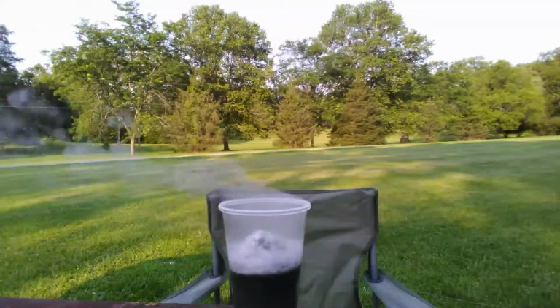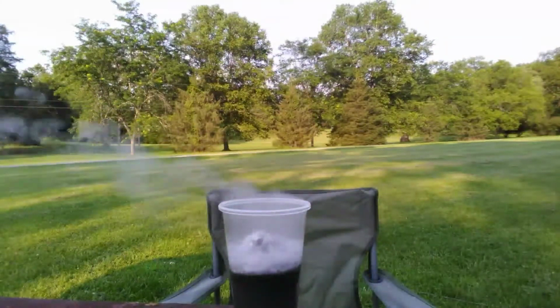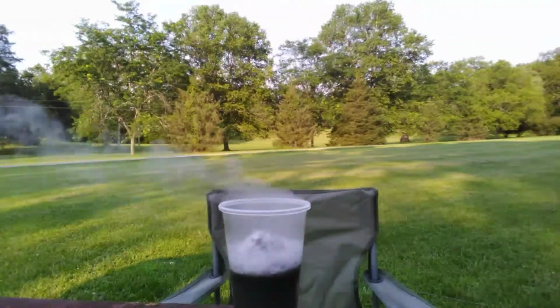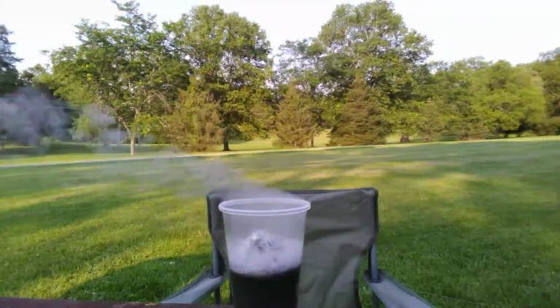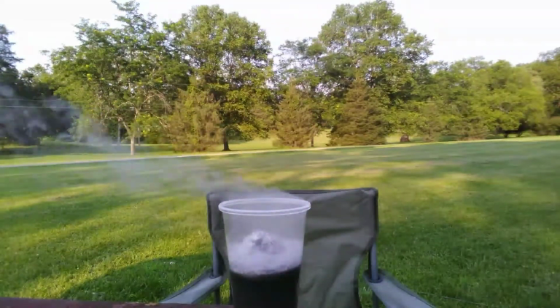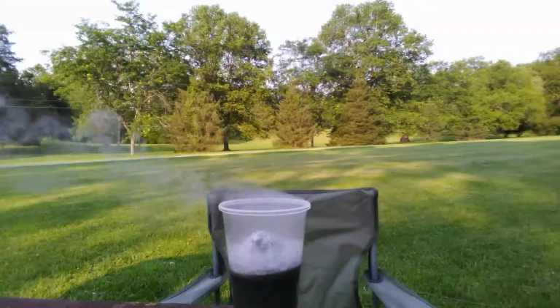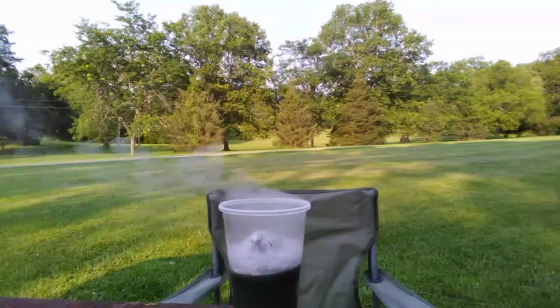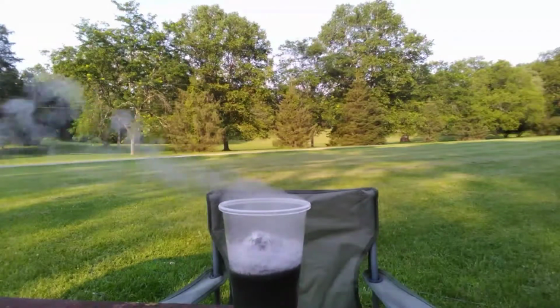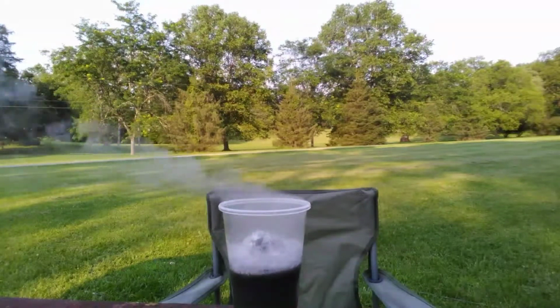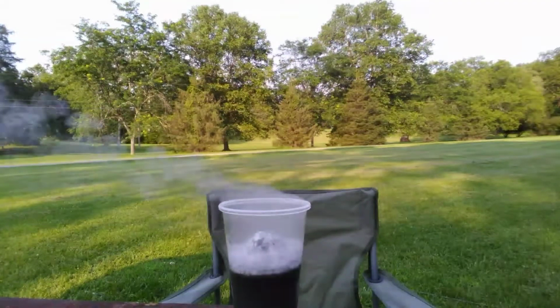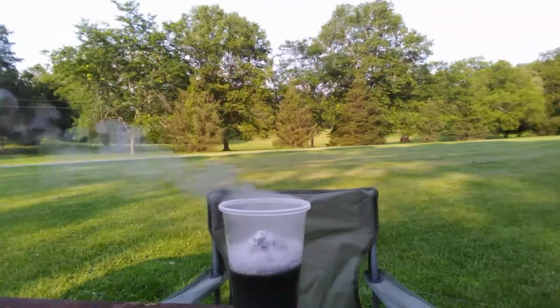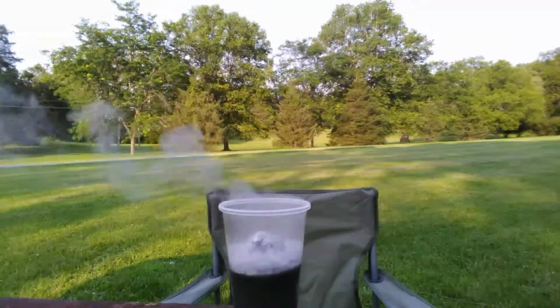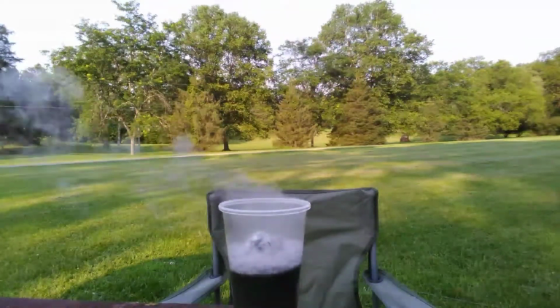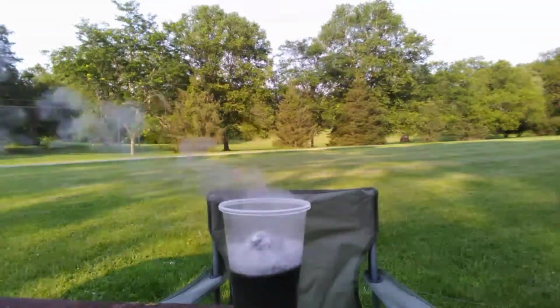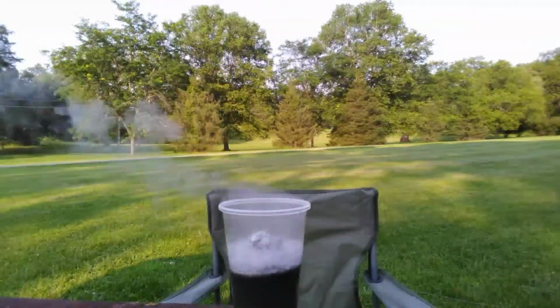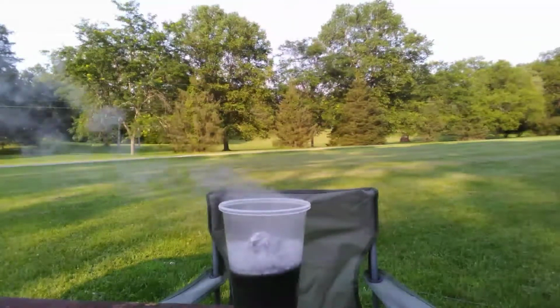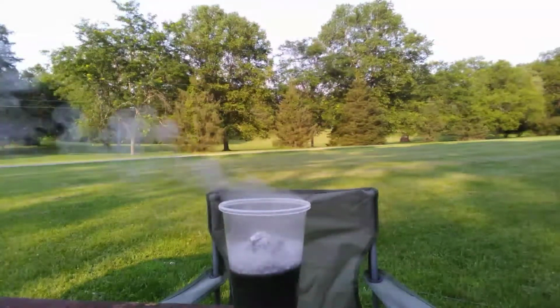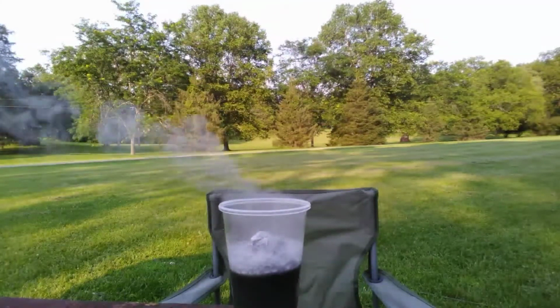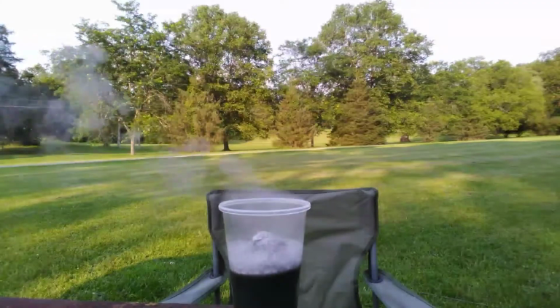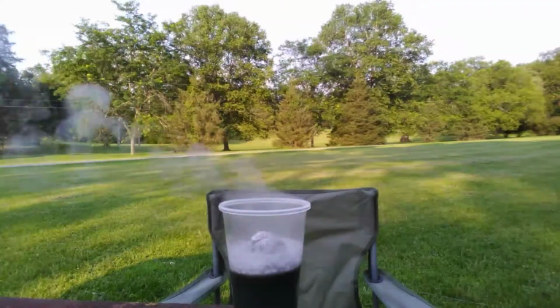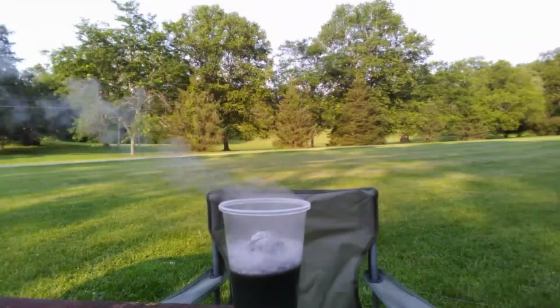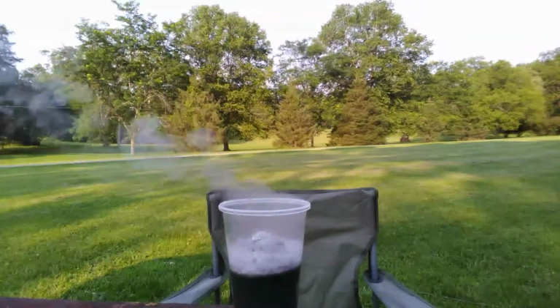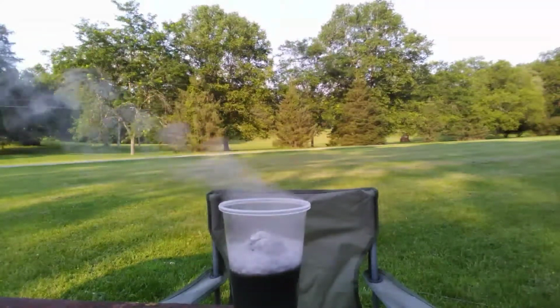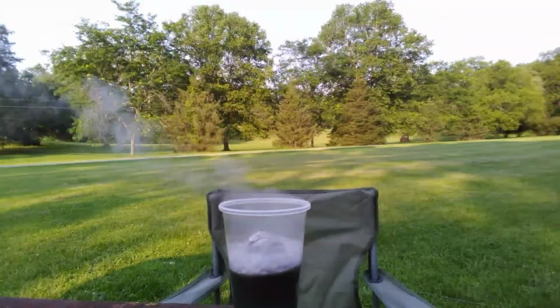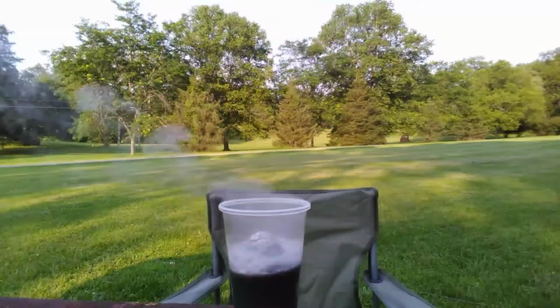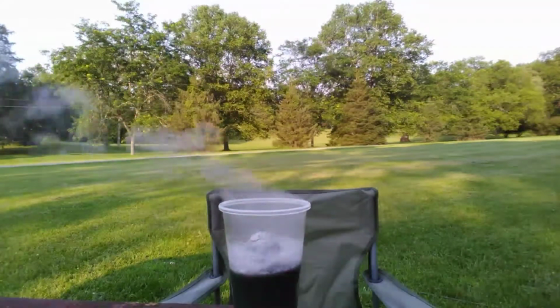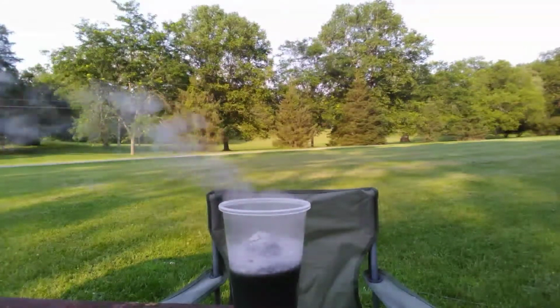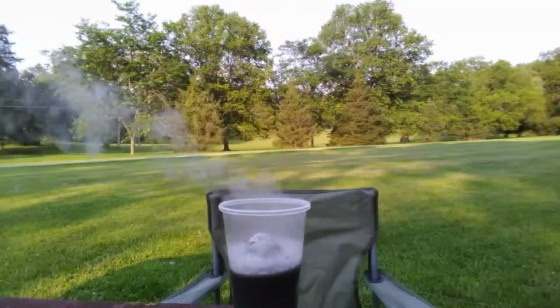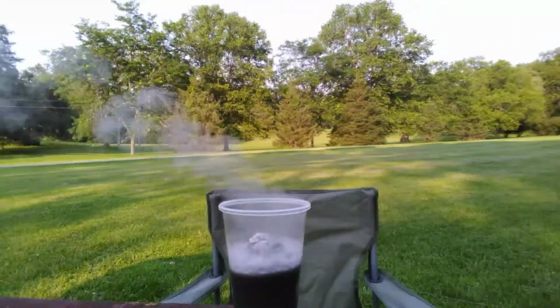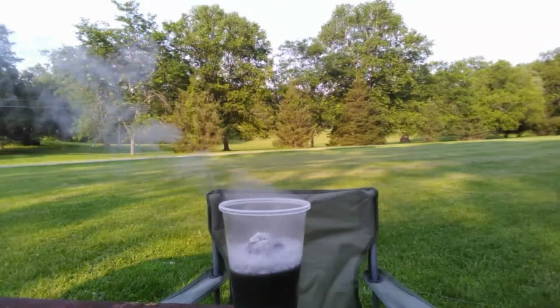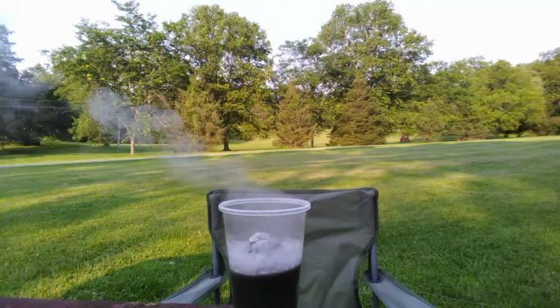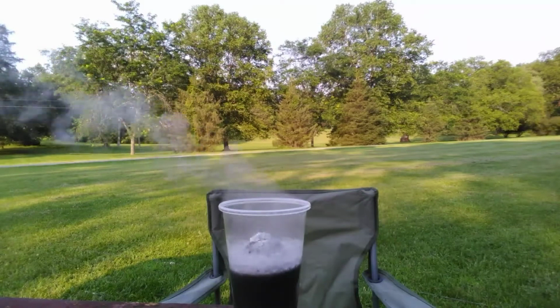Now as you can see, the entire liquid portion of the lye is now completely black with the dissolved aluminum.